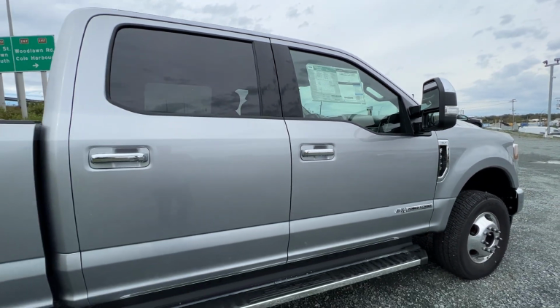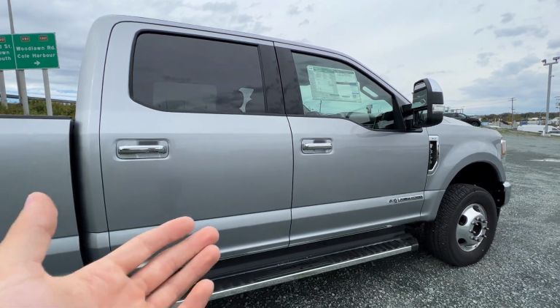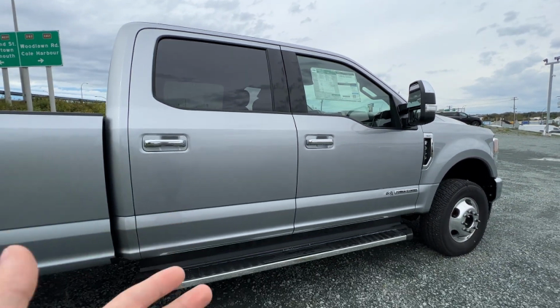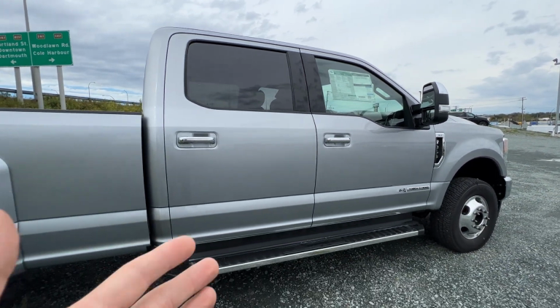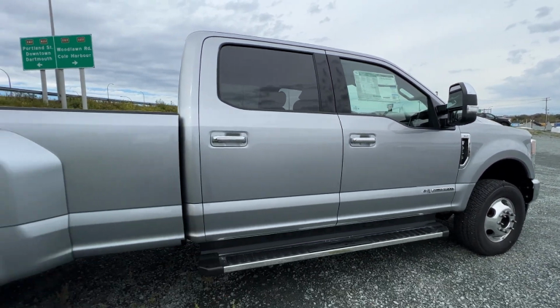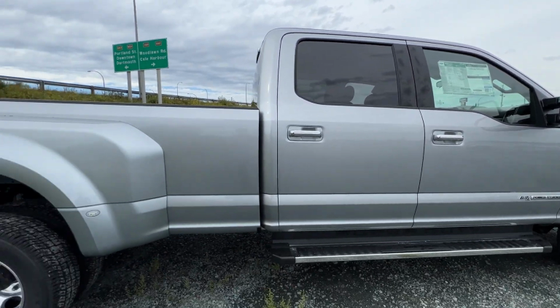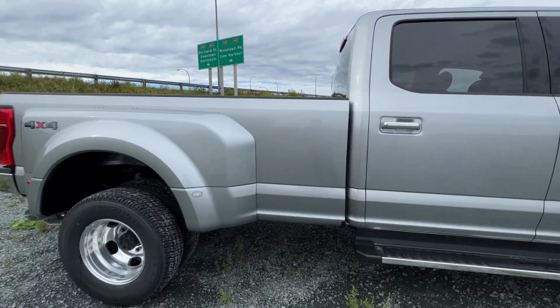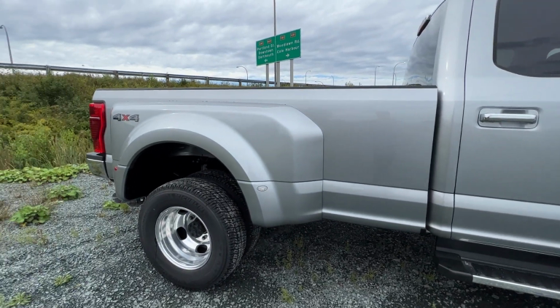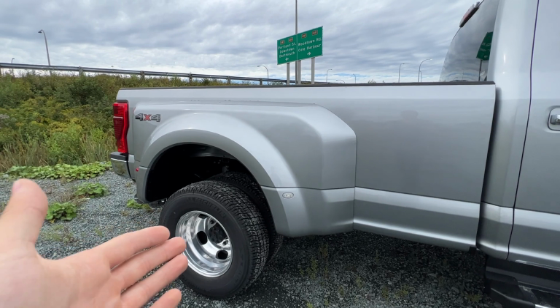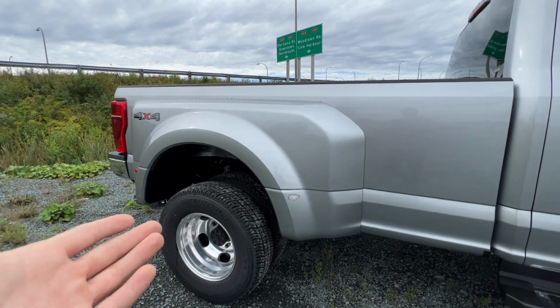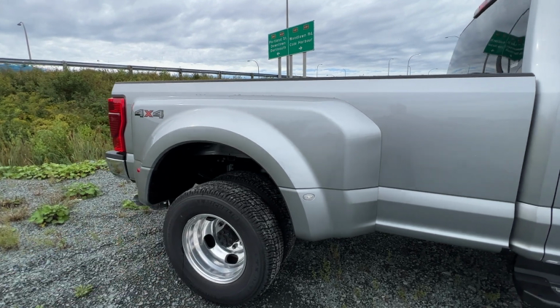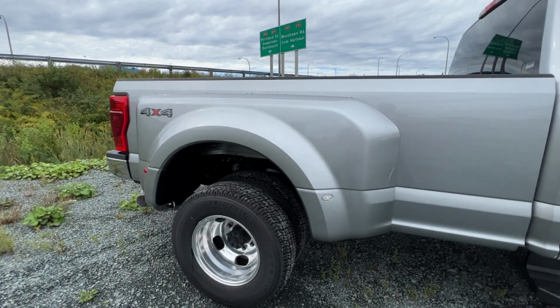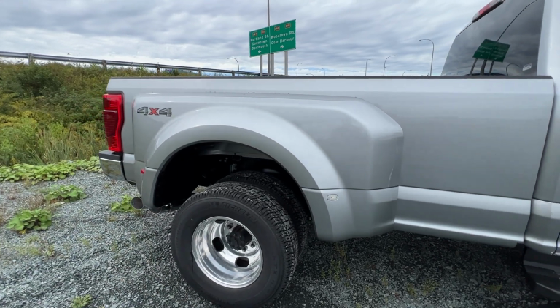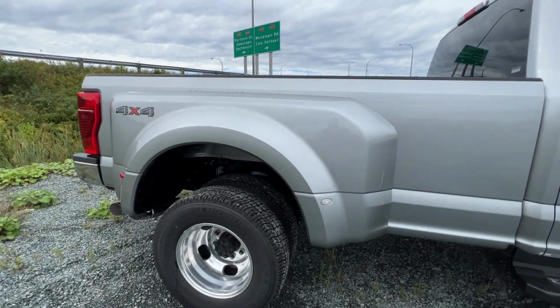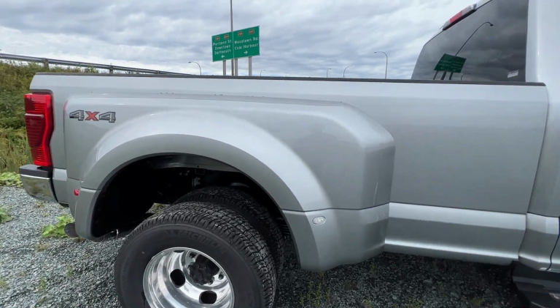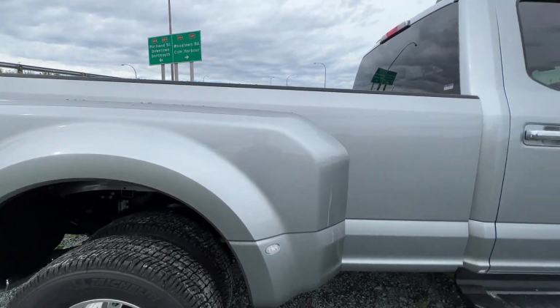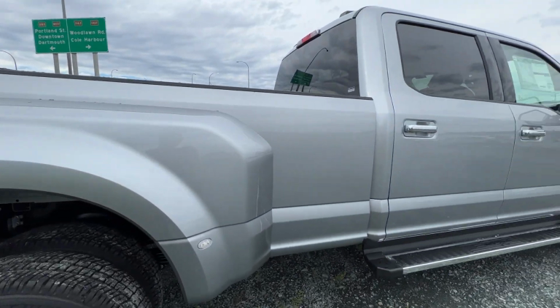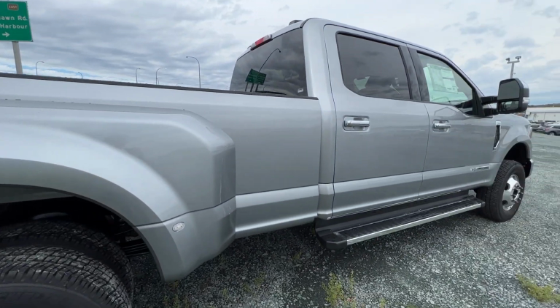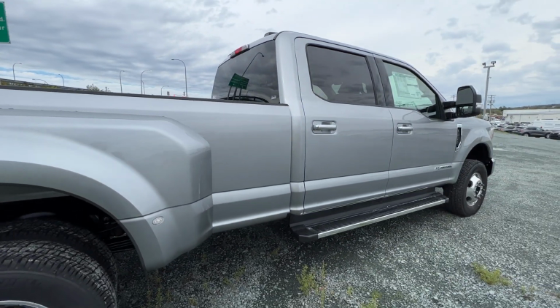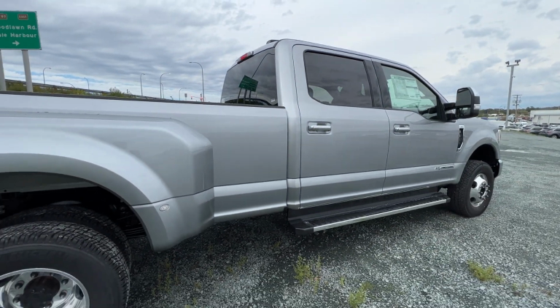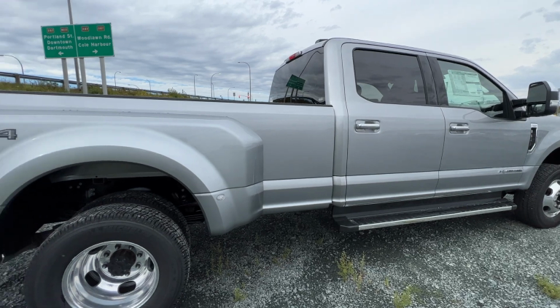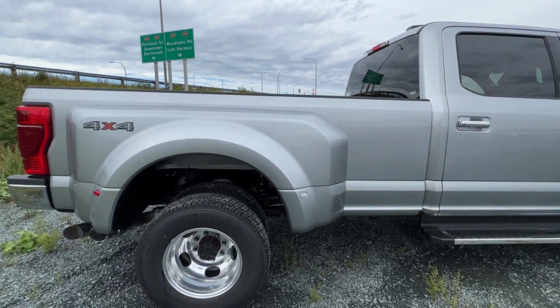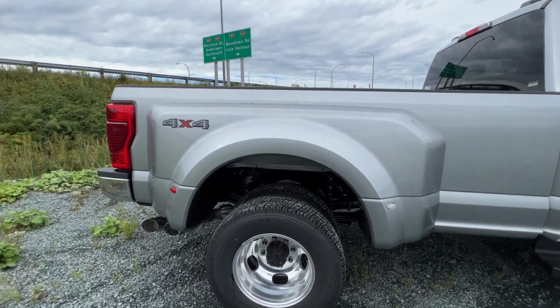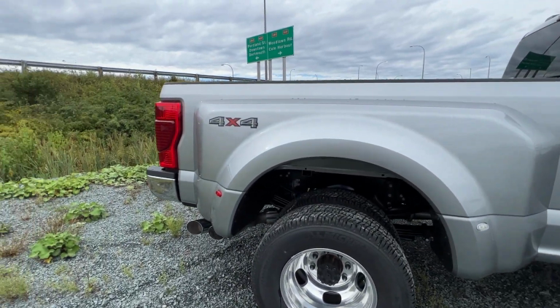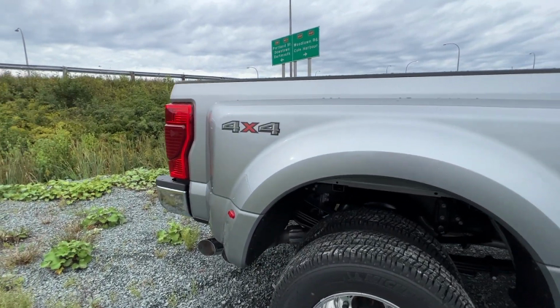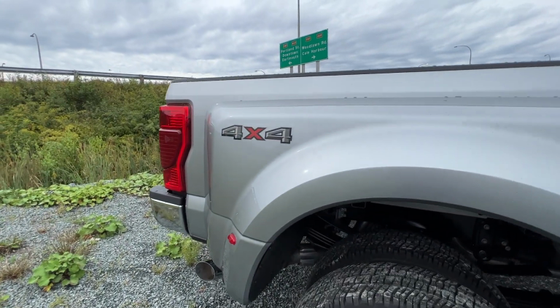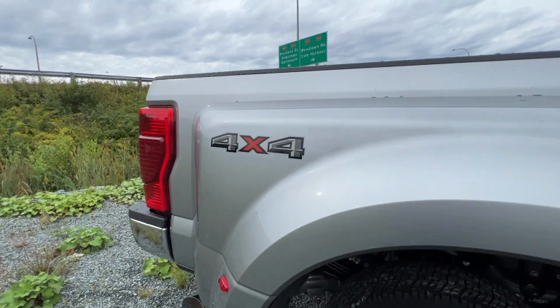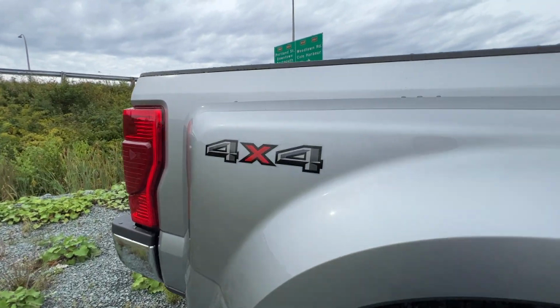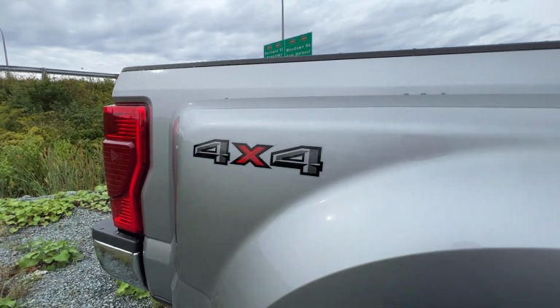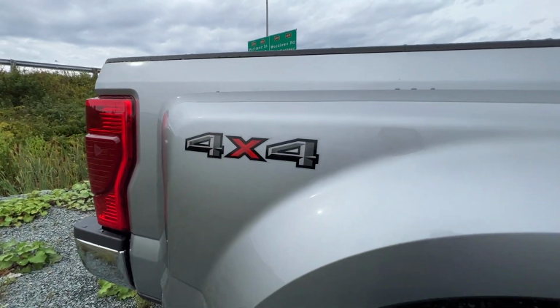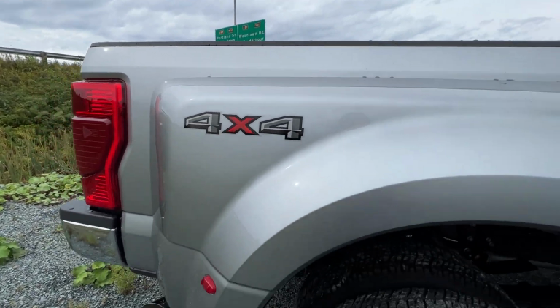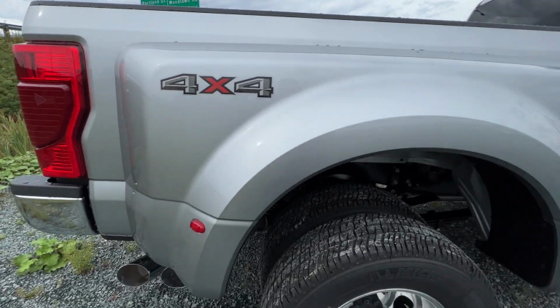This particular truck is a SuperCrew — the full four-door configuration. And being a dually, it does have to have the eight-foot box. This is the longest configuration for a SuperDuty you can get. It does, of course, have four-wheel drive, so we do have the 4x4 sticker on the back.